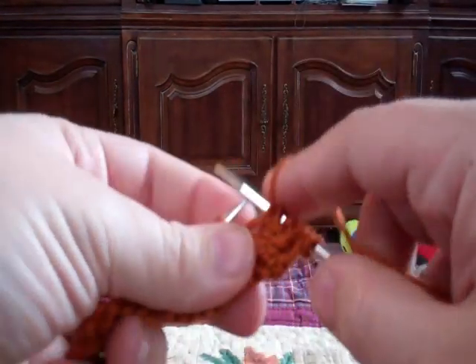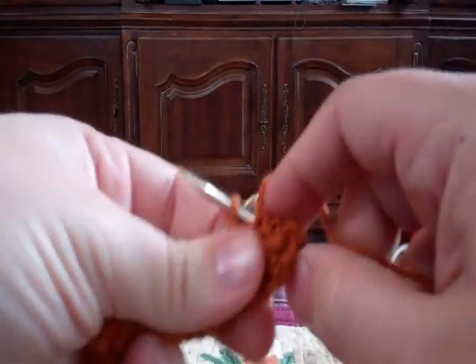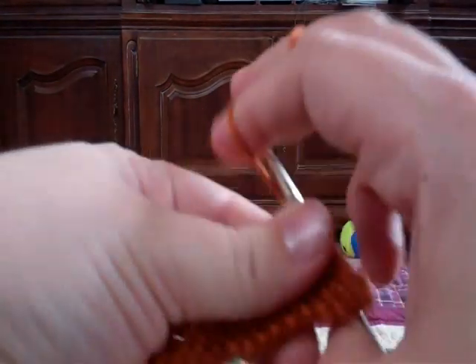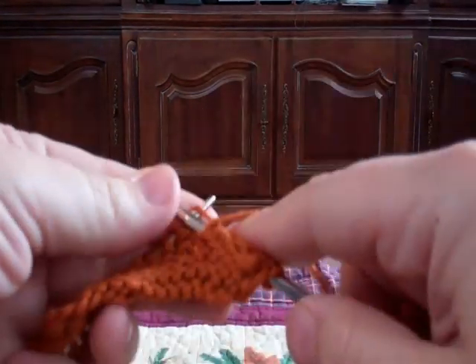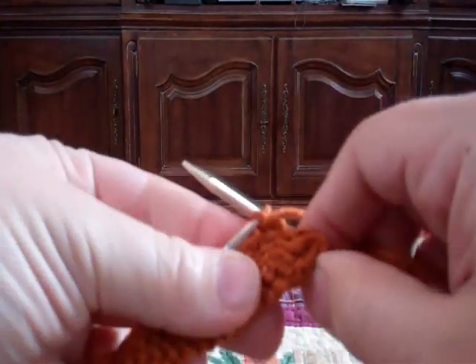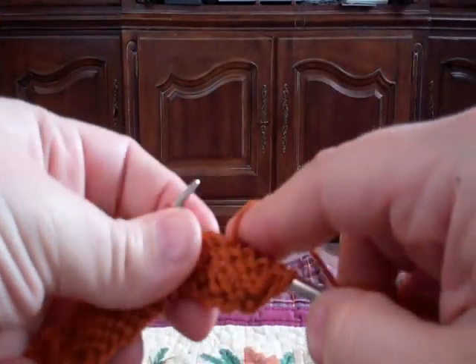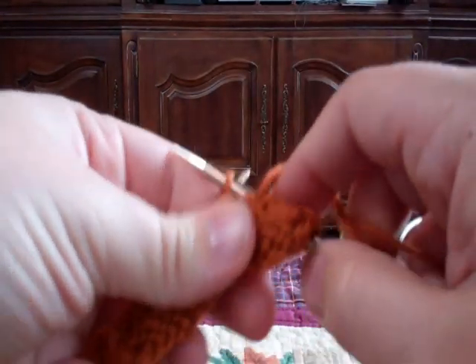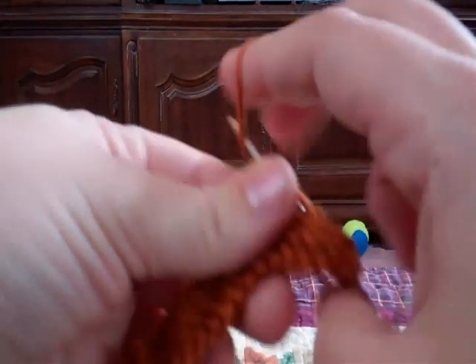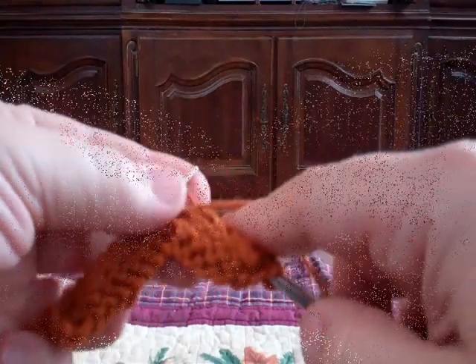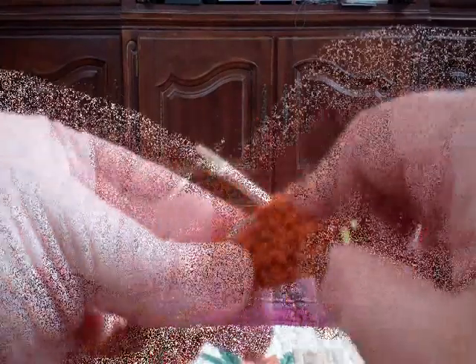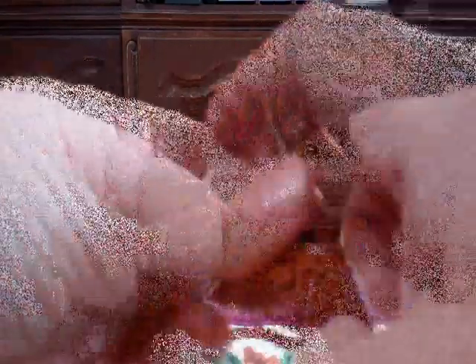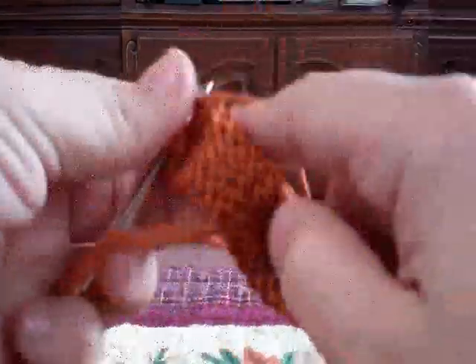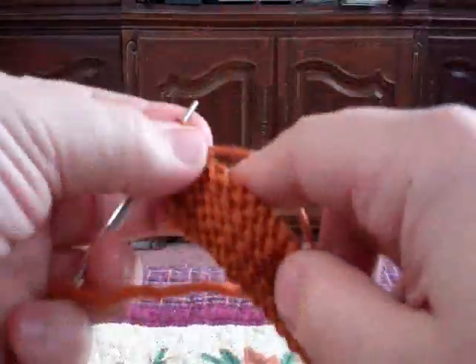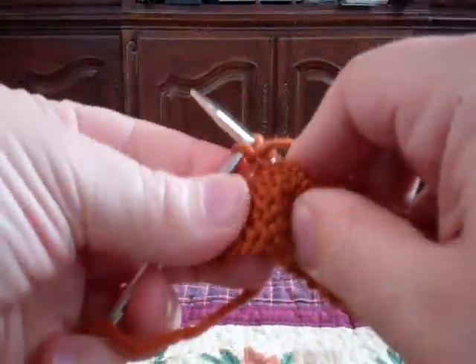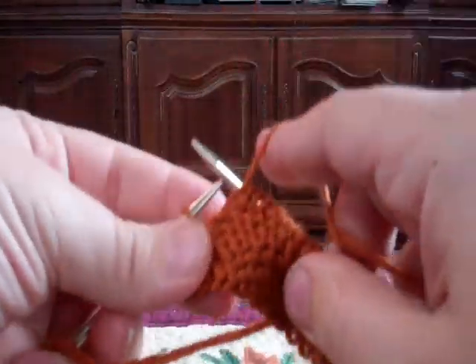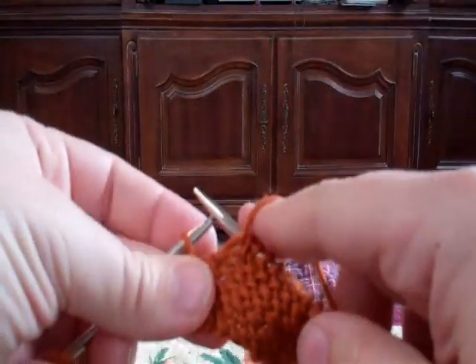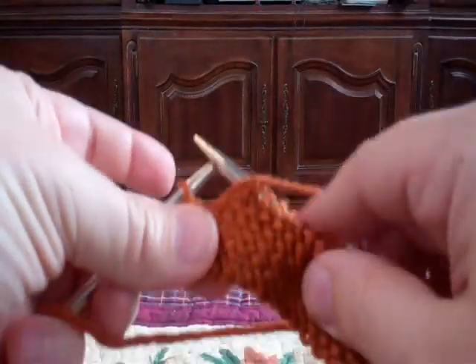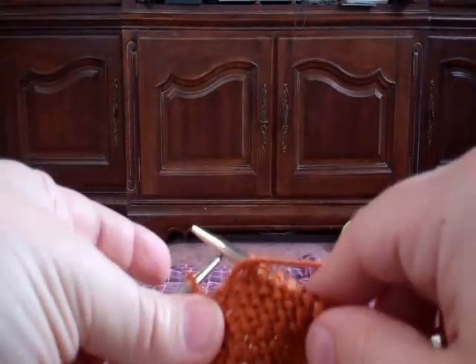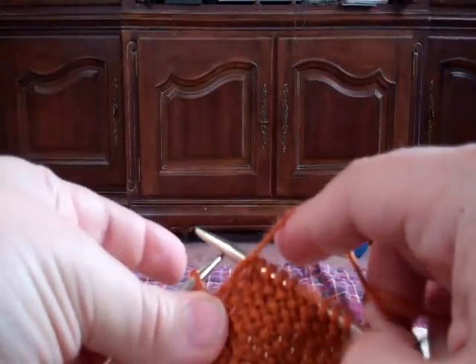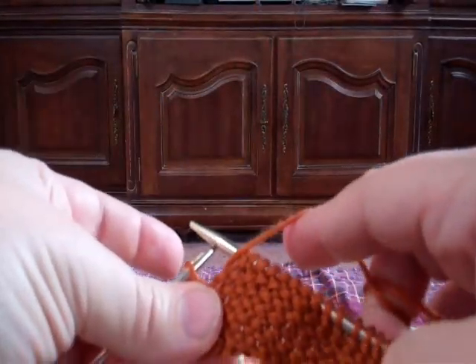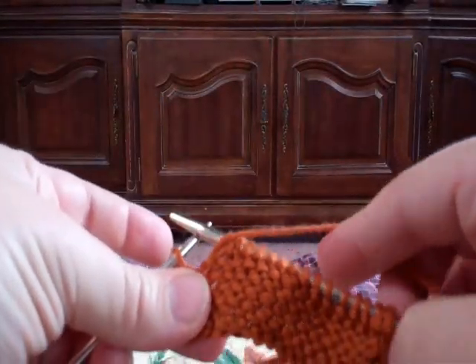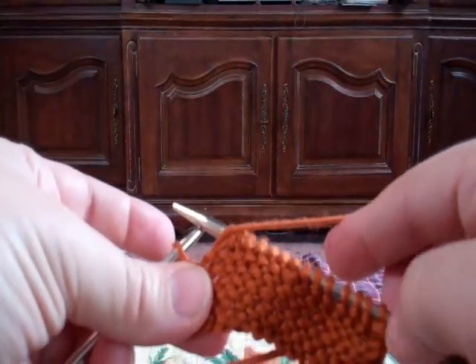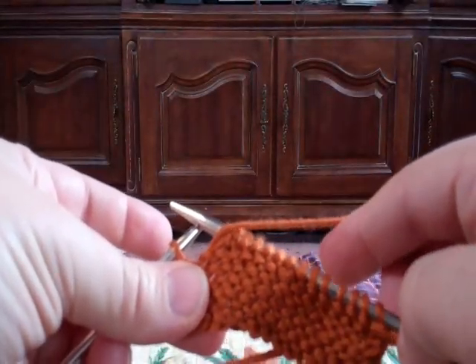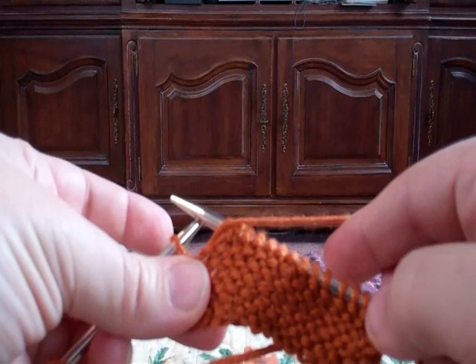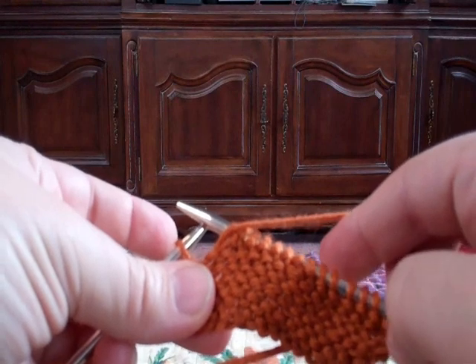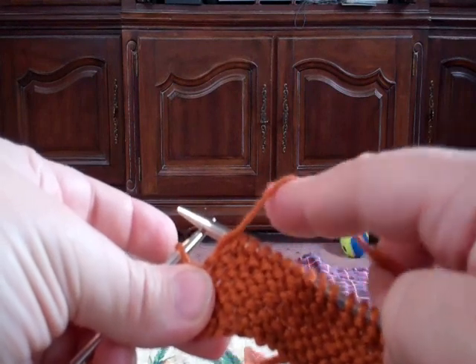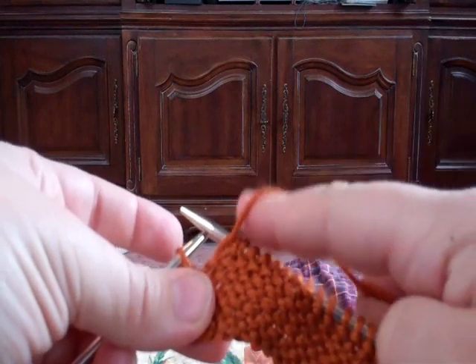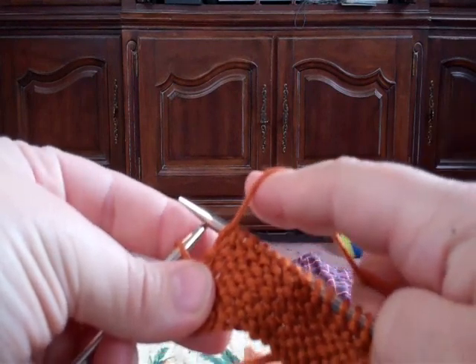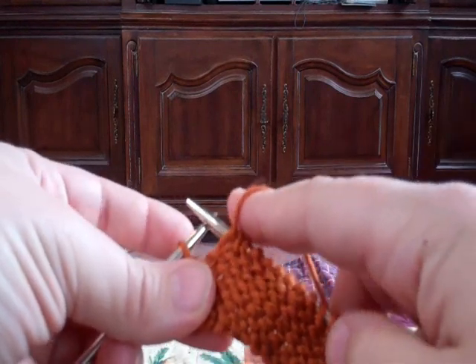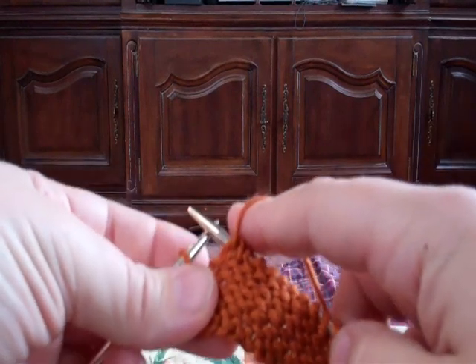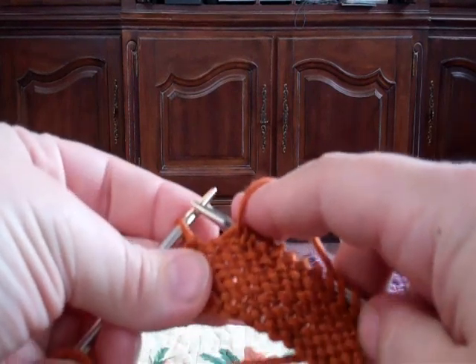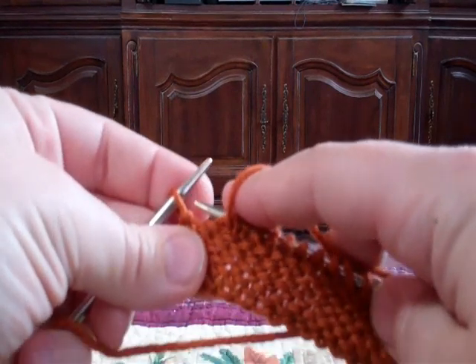All the way across this way — at this end we stop one short. We've got the left-behind loop, the purl-together loop; we've purled a bunch and we're at the last stitch.